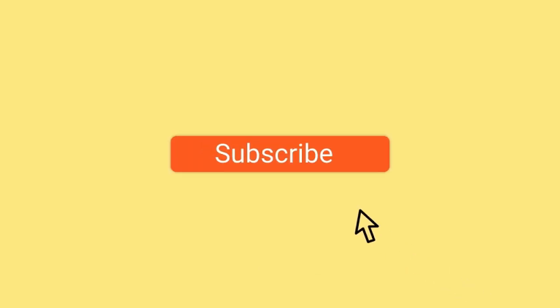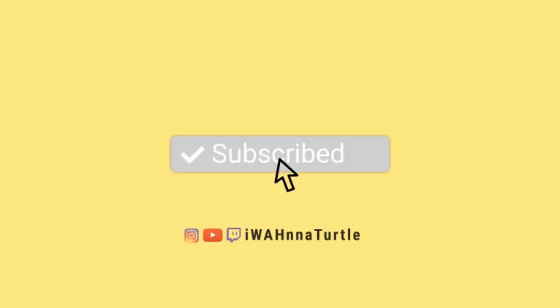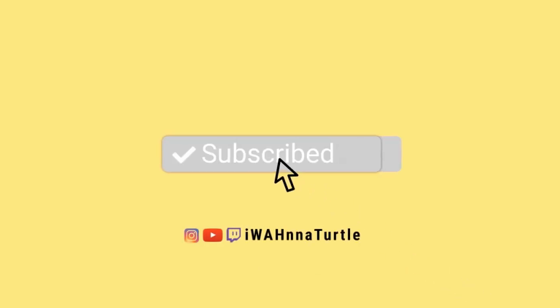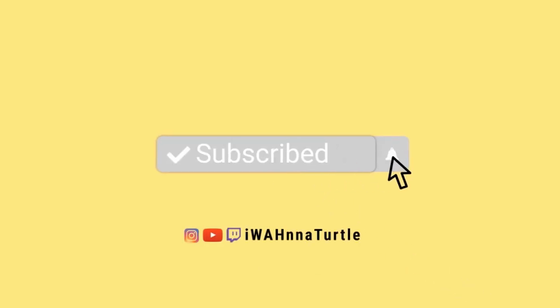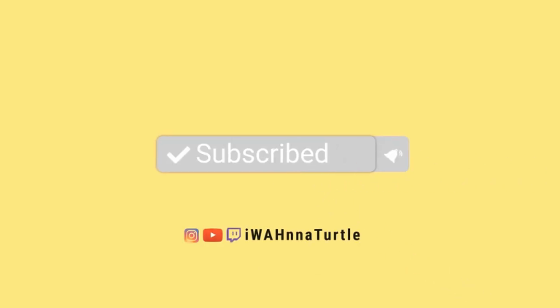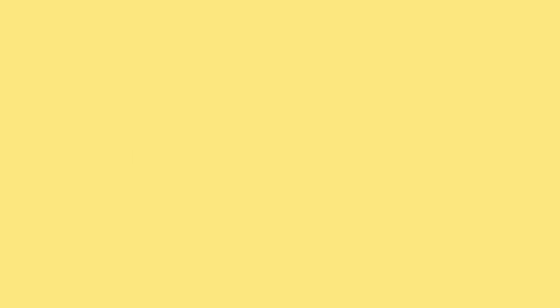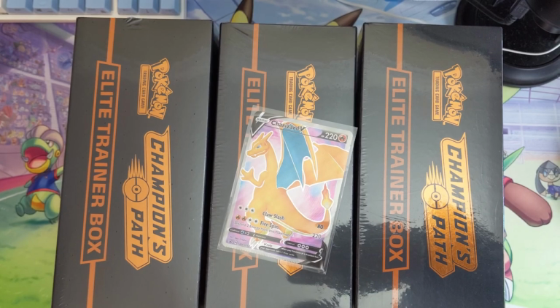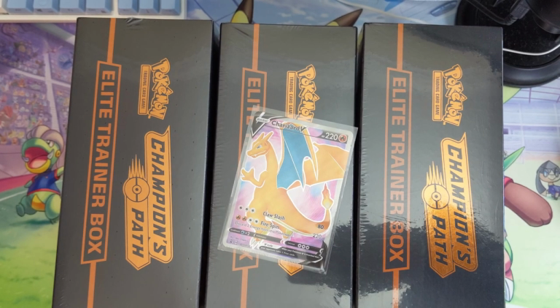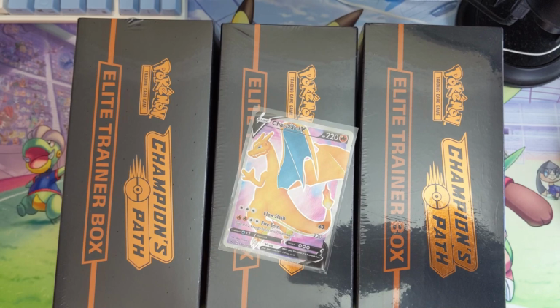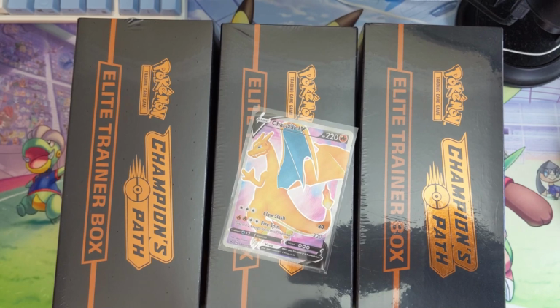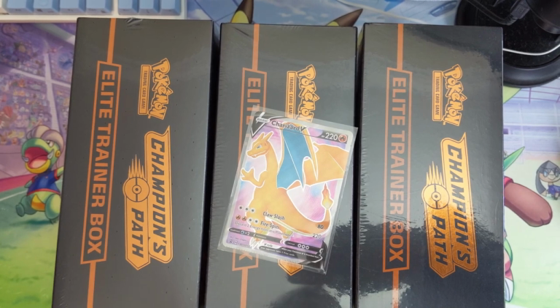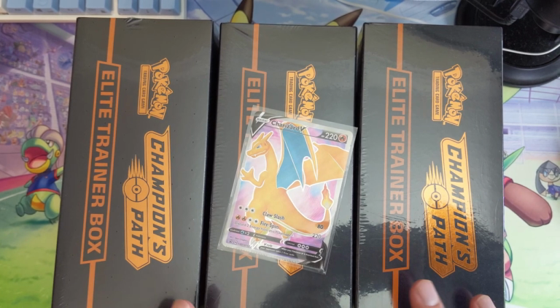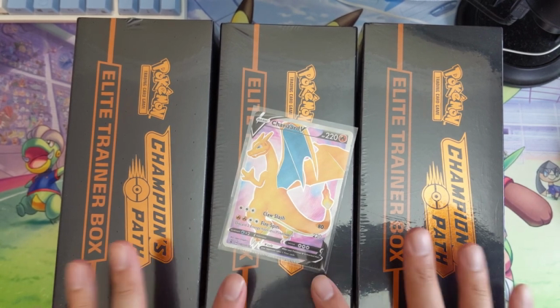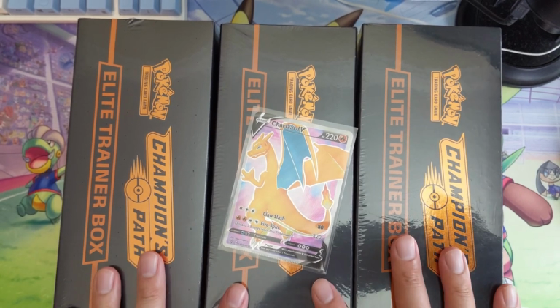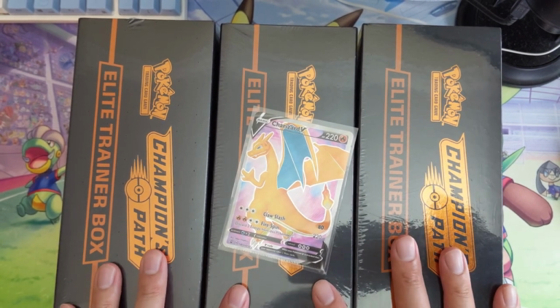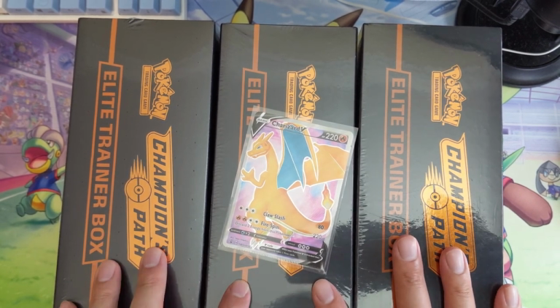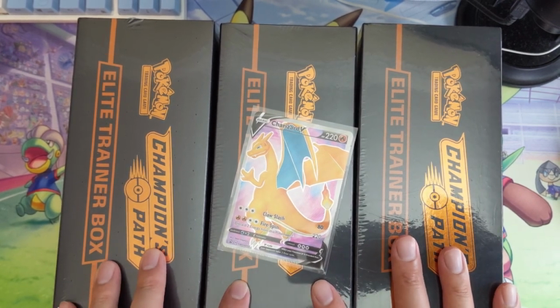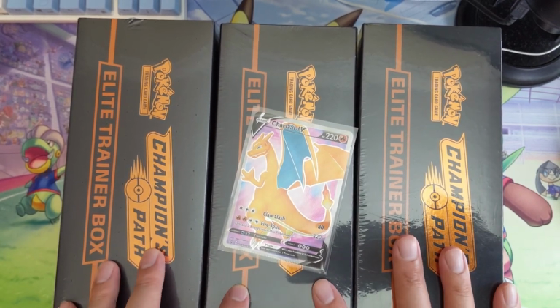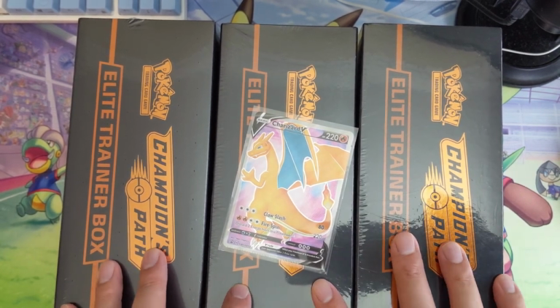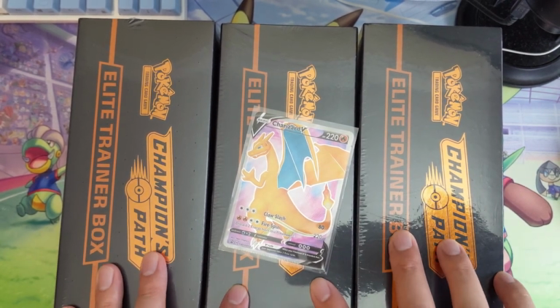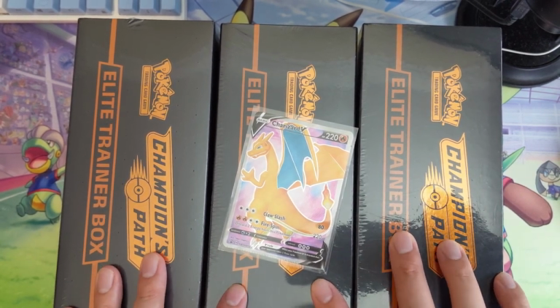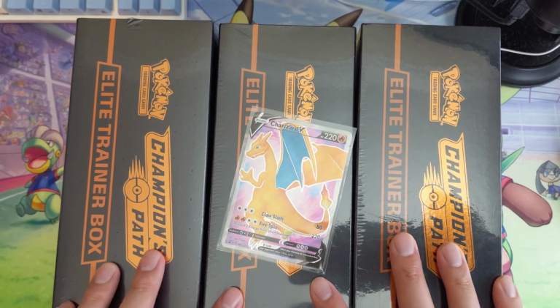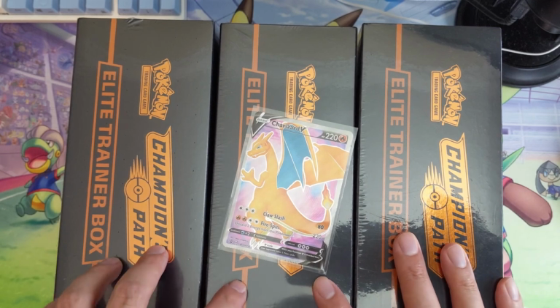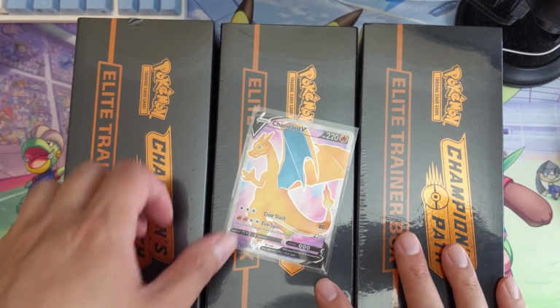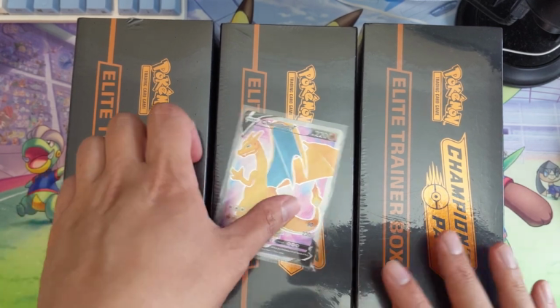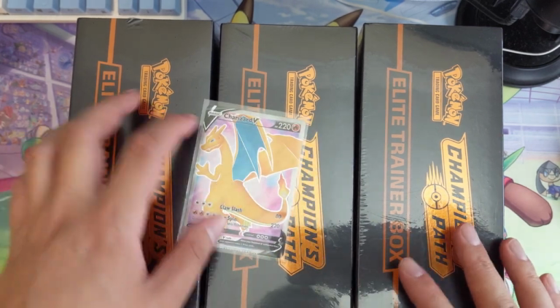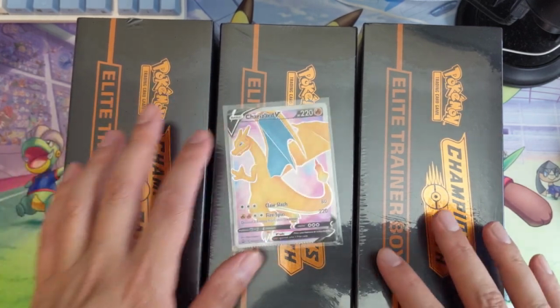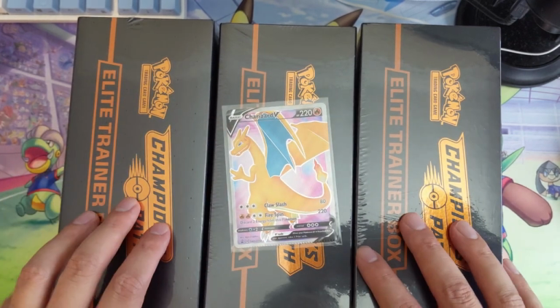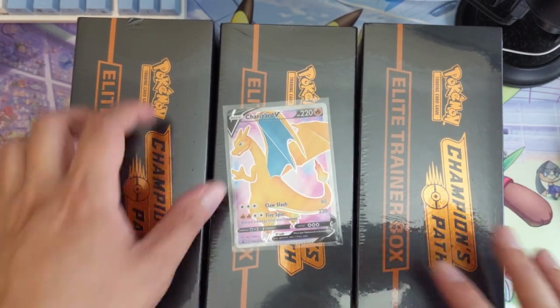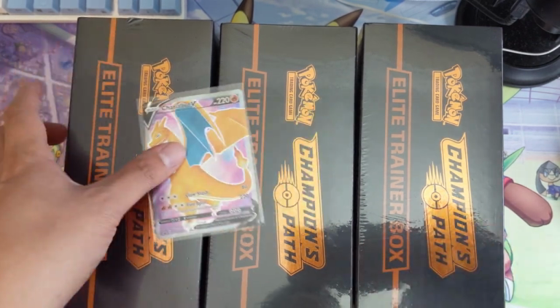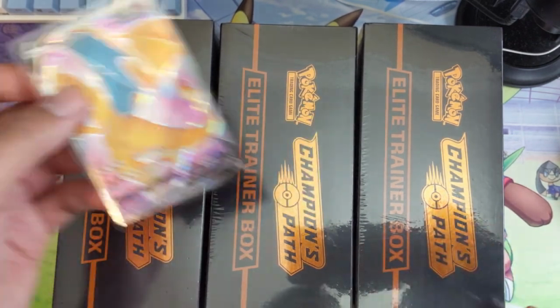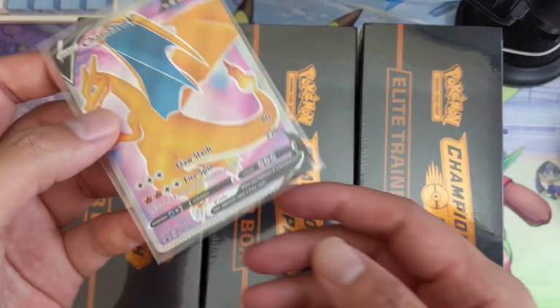What is up, I'm Moana Turtle and we are doing another Champions Path break today. We're opening up 30 packs, or three ETBs for two of our patrons. We got one ETB for Eric and two for T Boy.